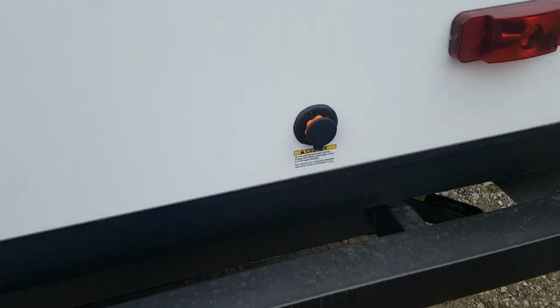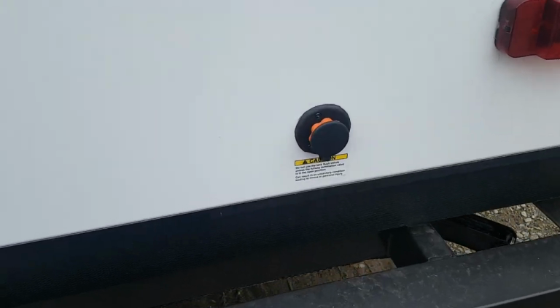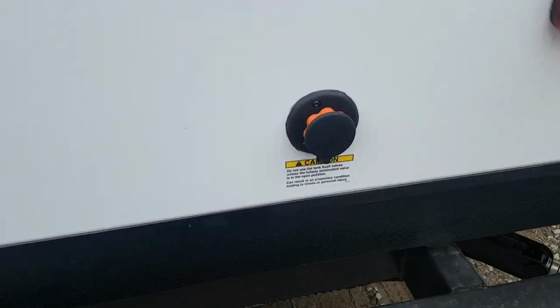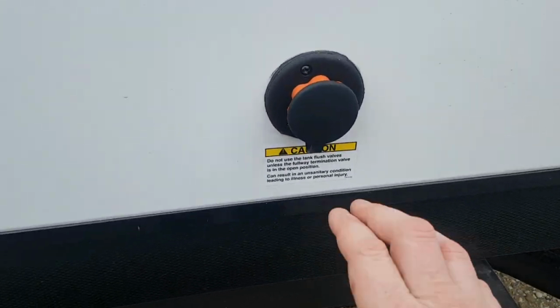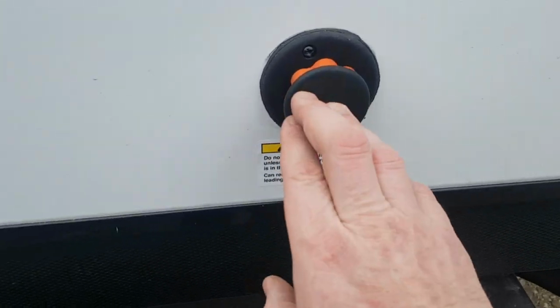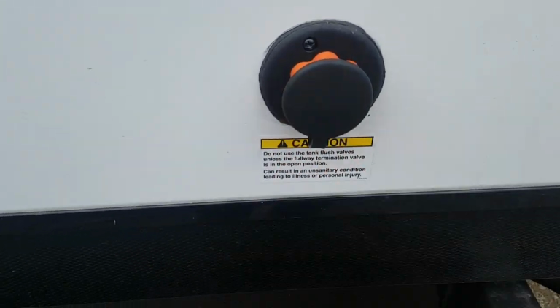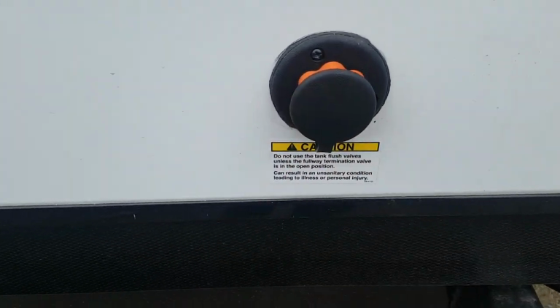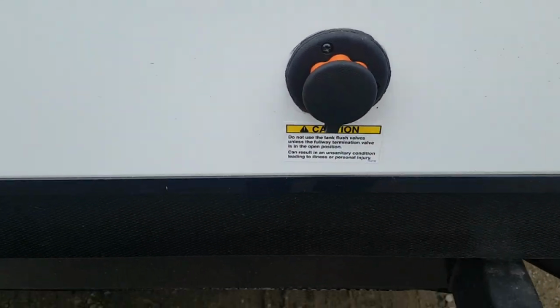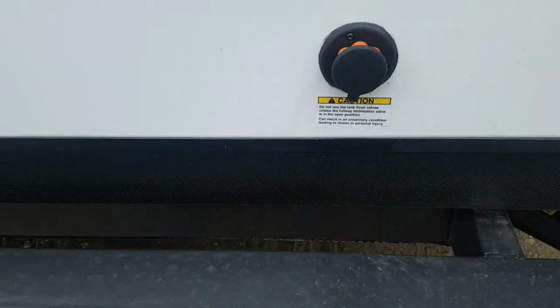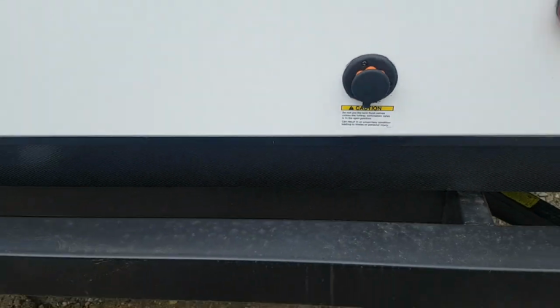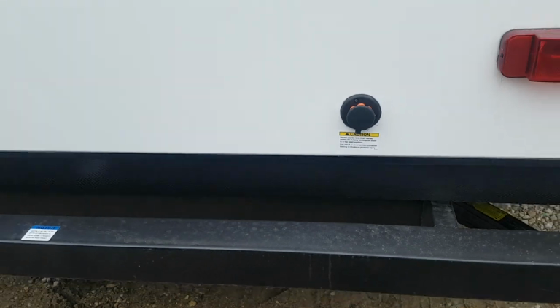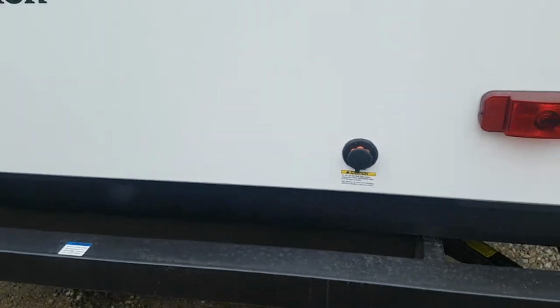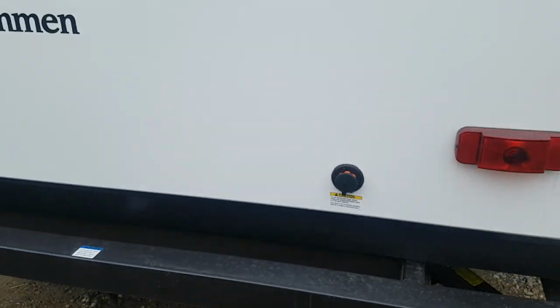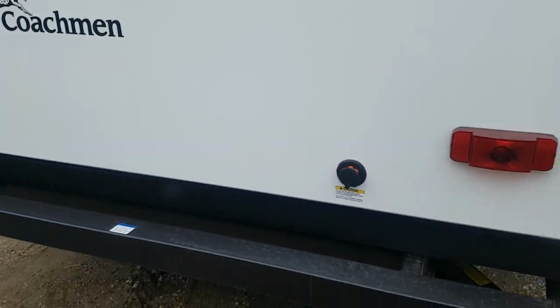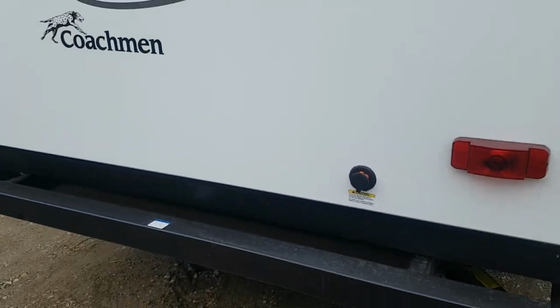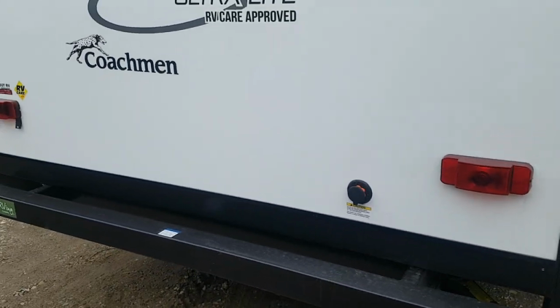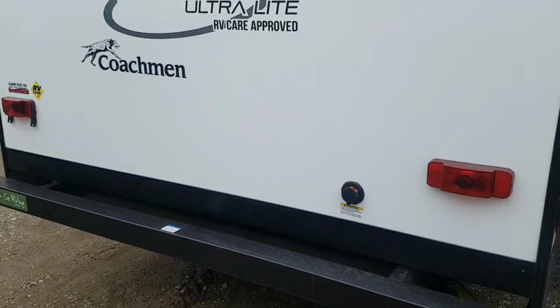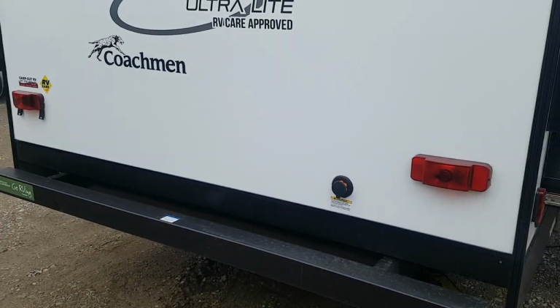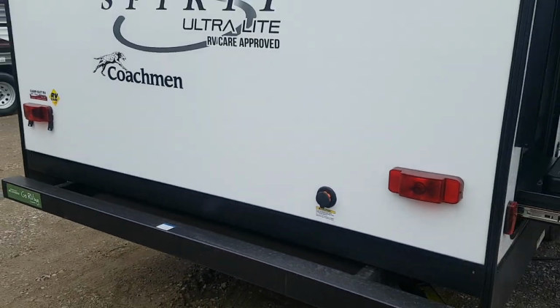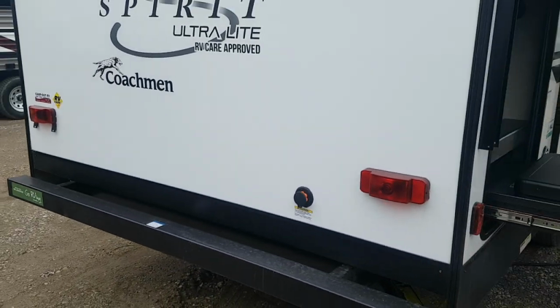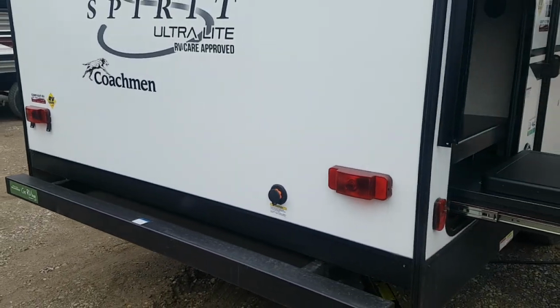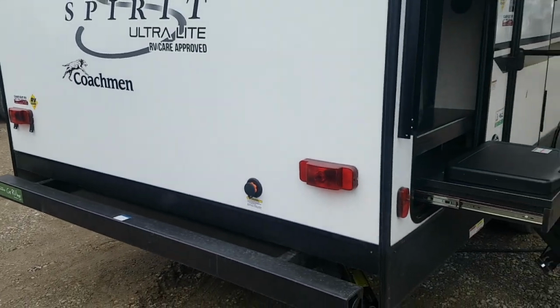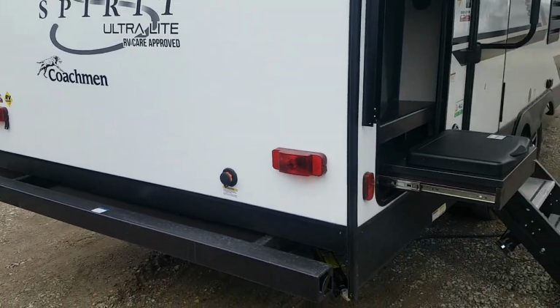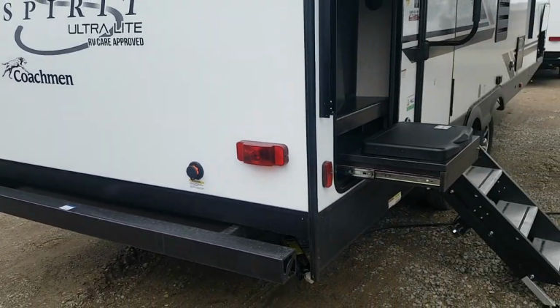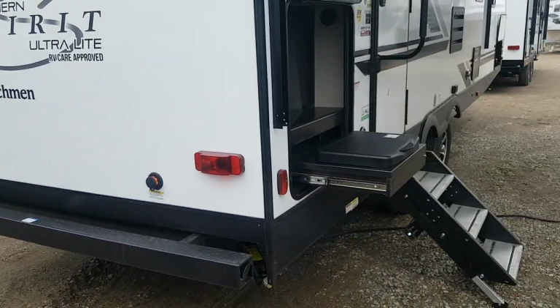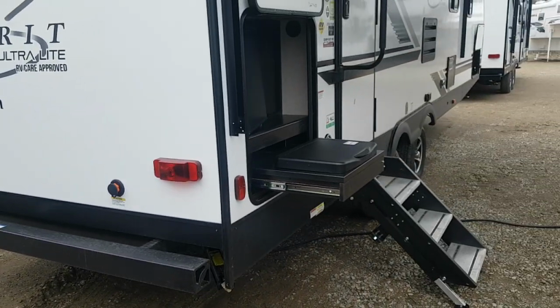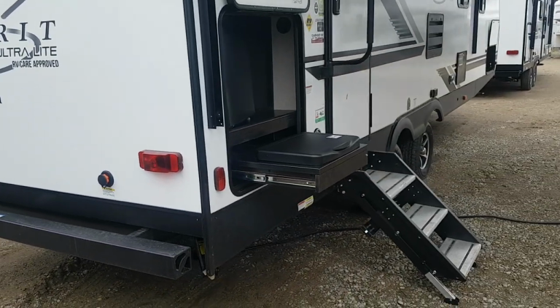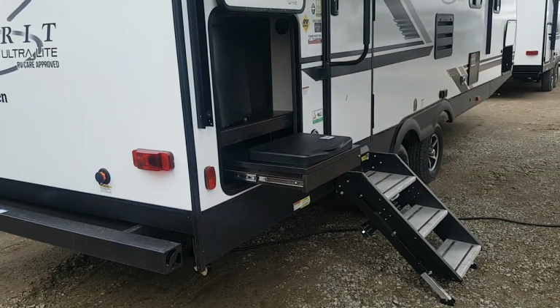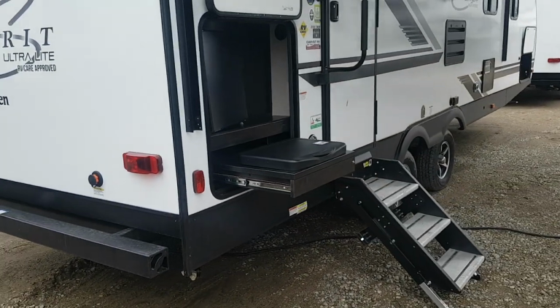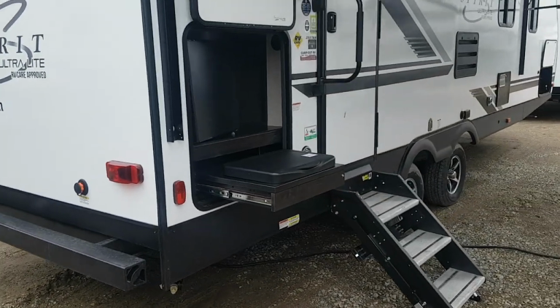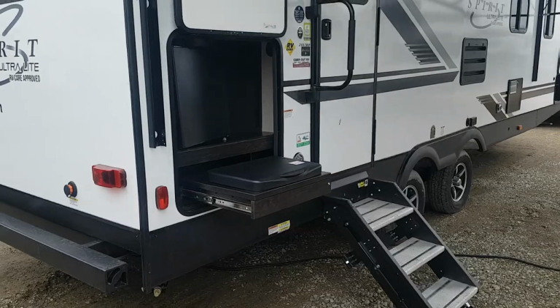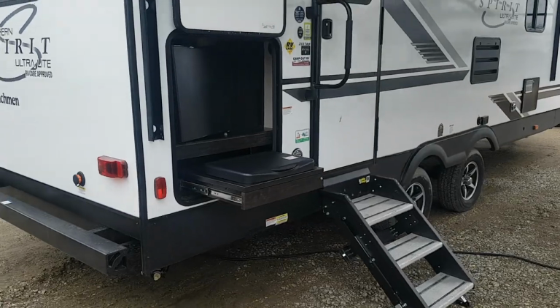Down here you do have a black tank flusher as well. So after you've emptied the black water tank, you can flush it out to get all the gunk out of the tank.